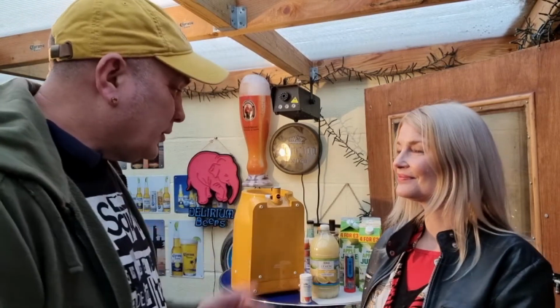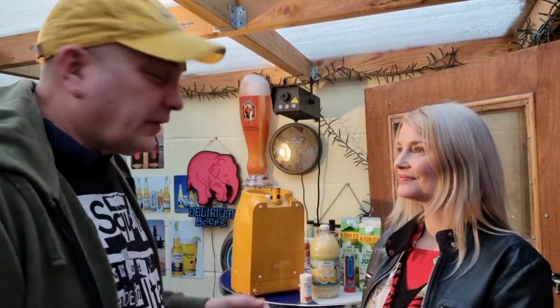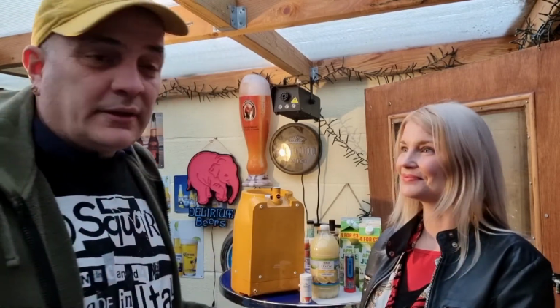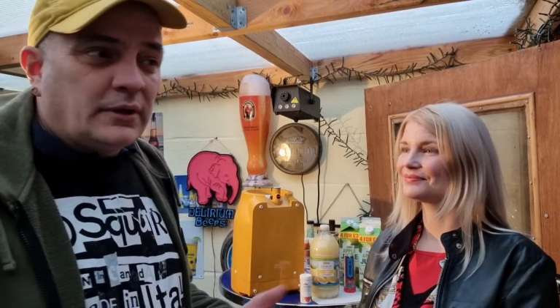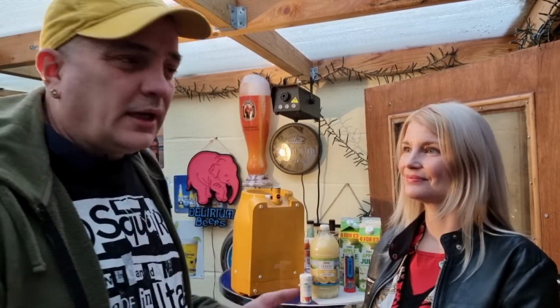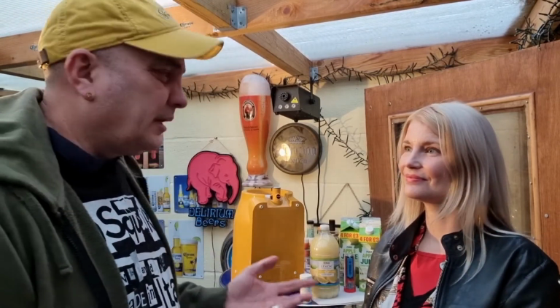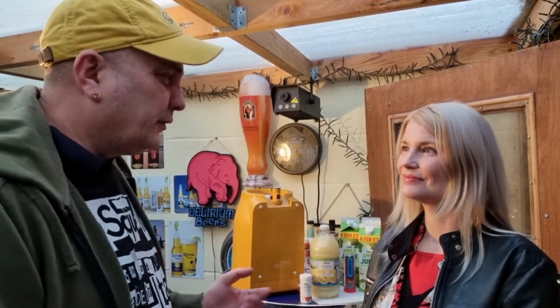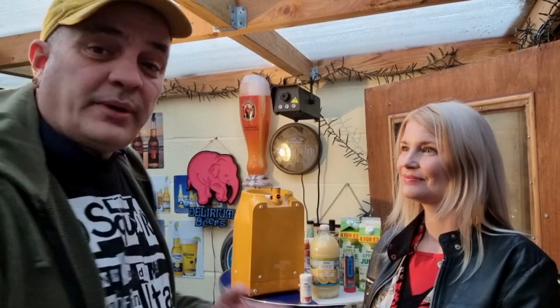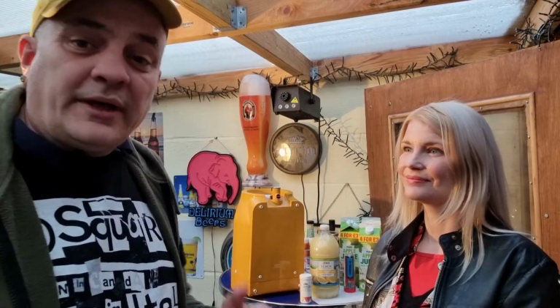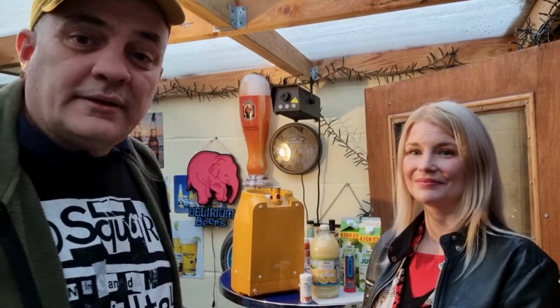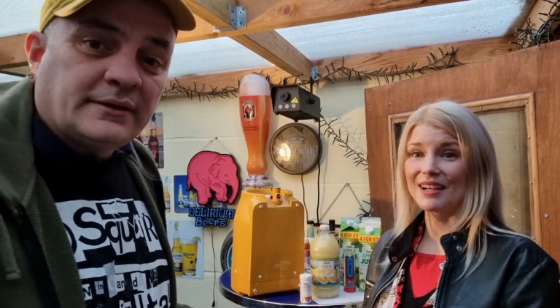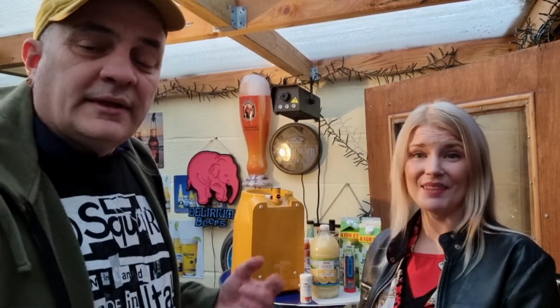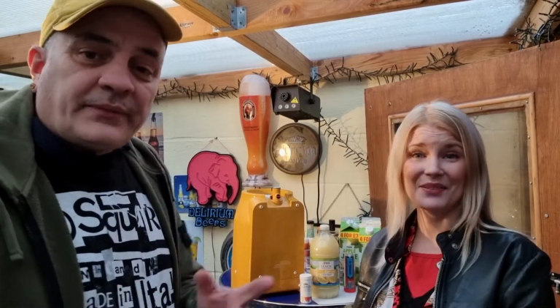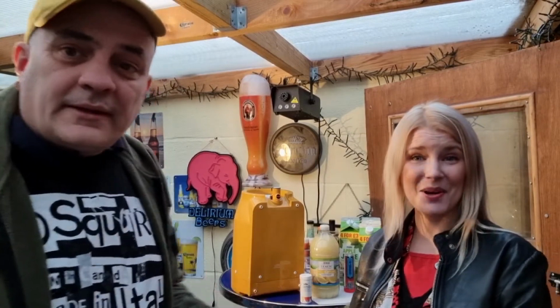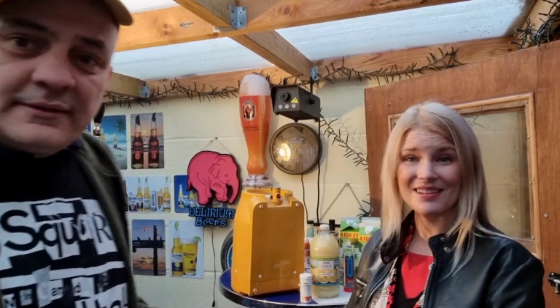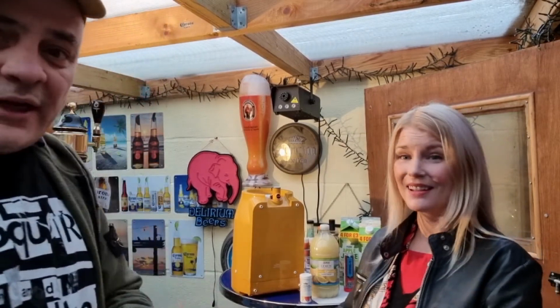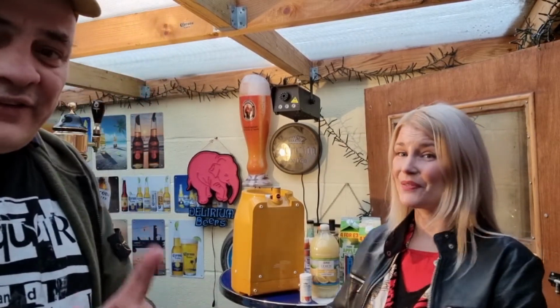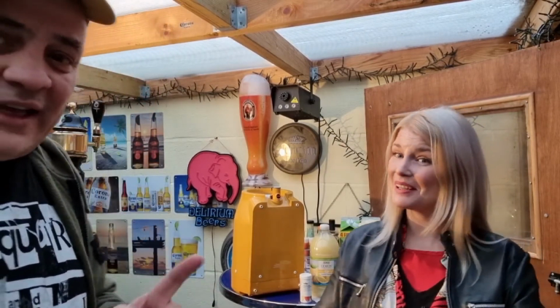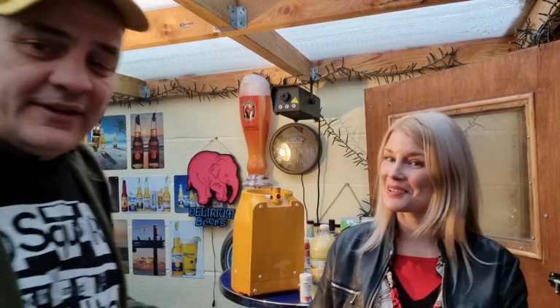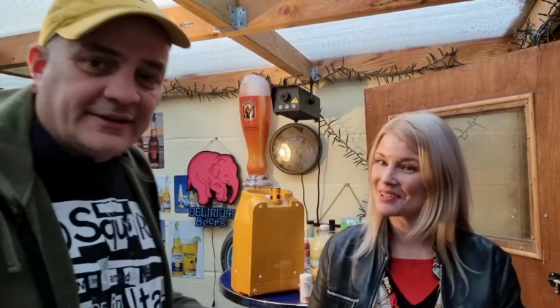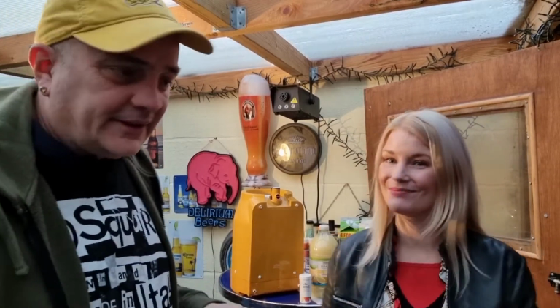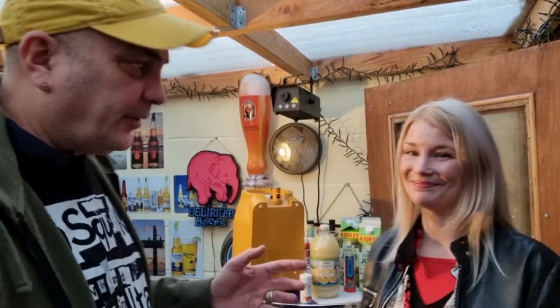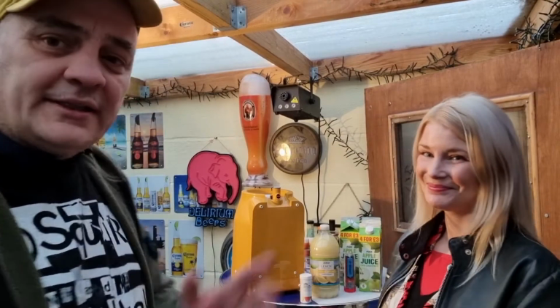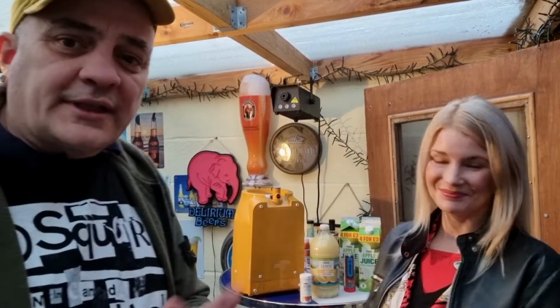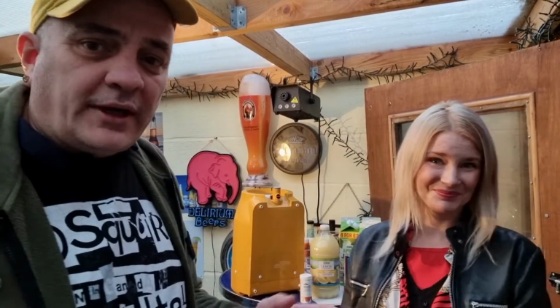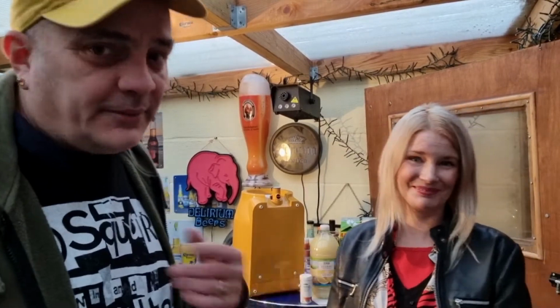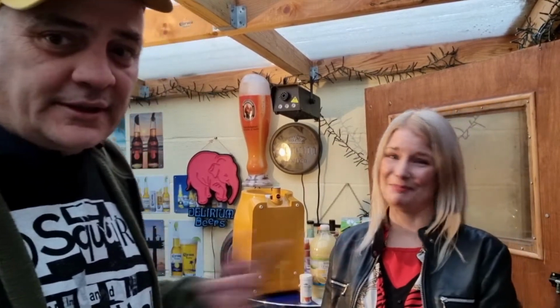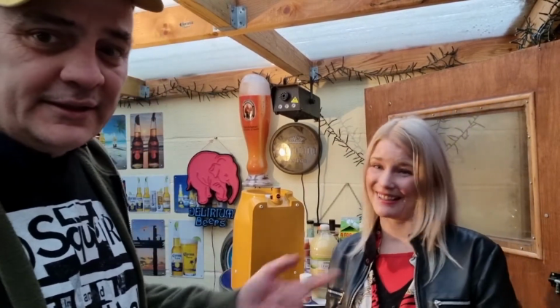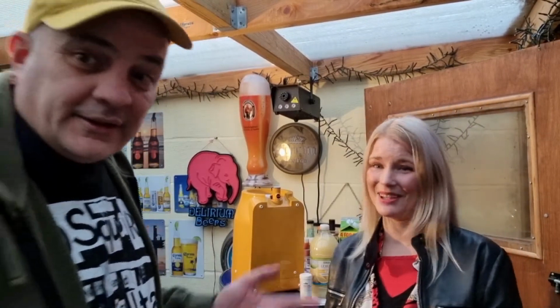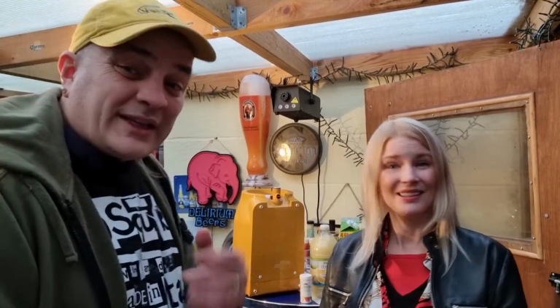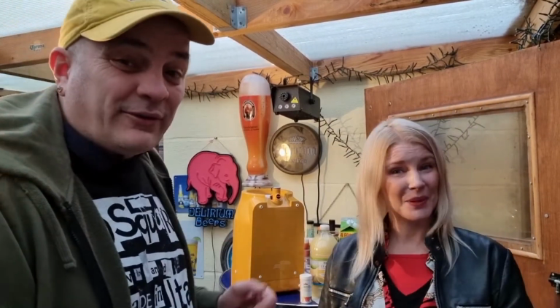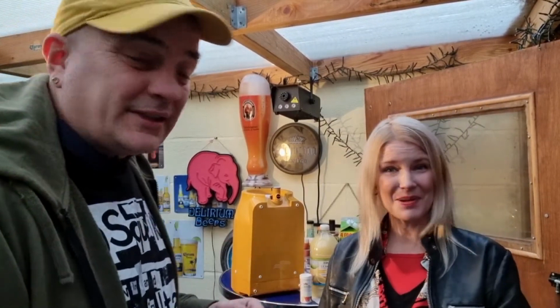If you work it out, the cost of everything comes to about 45p a pint. So if this works it's very cost efficient. What Andy does and gets right — not to say we're going to get it right — but yeah, we'll give it a go.